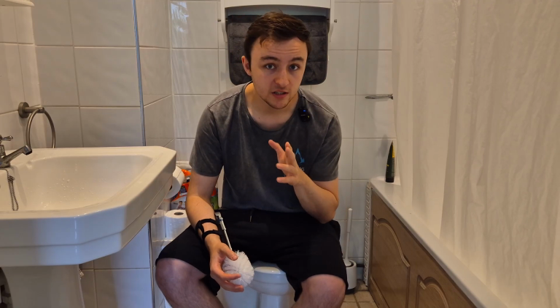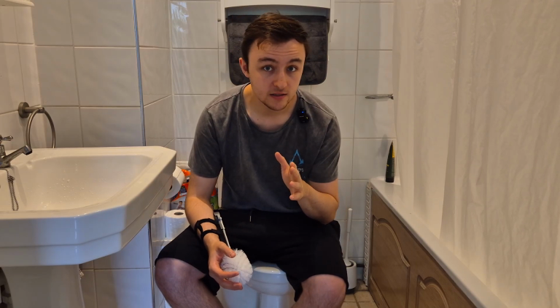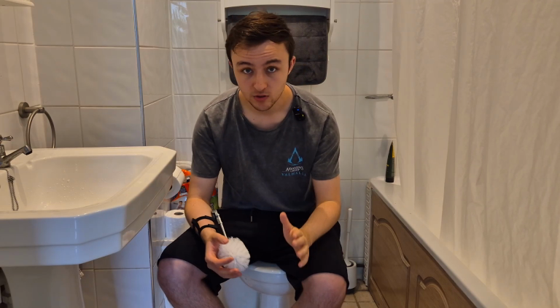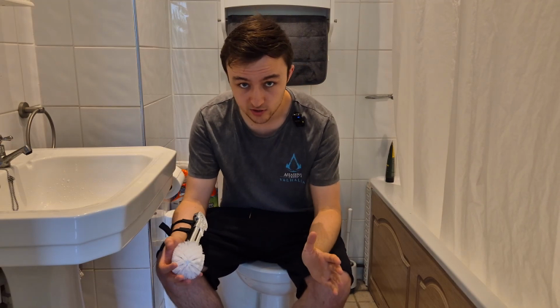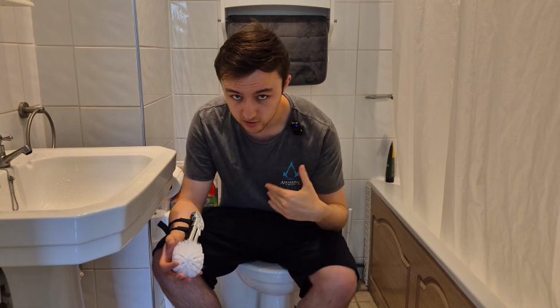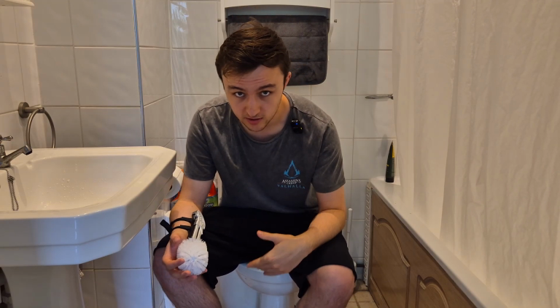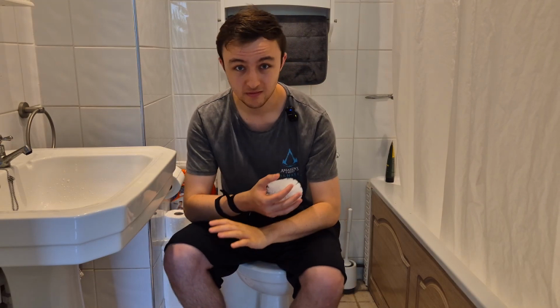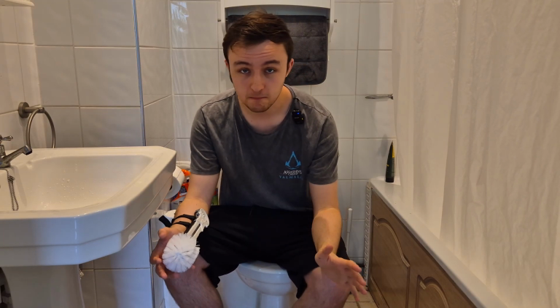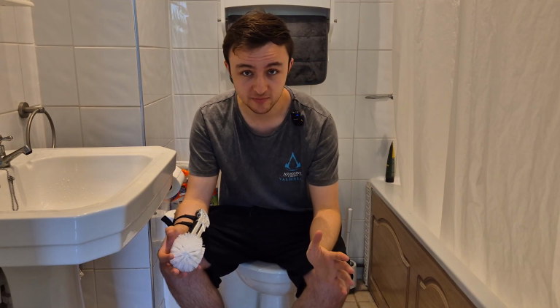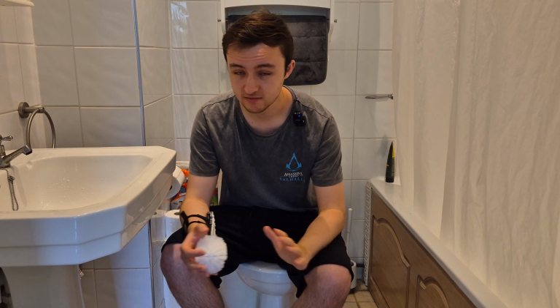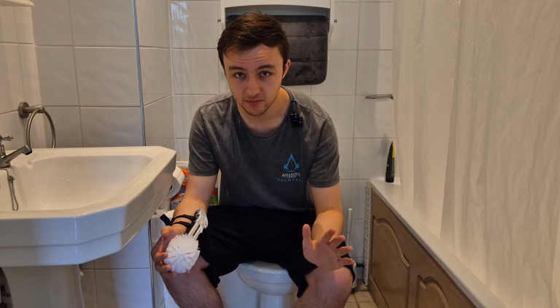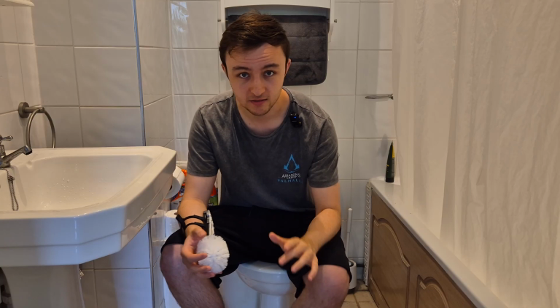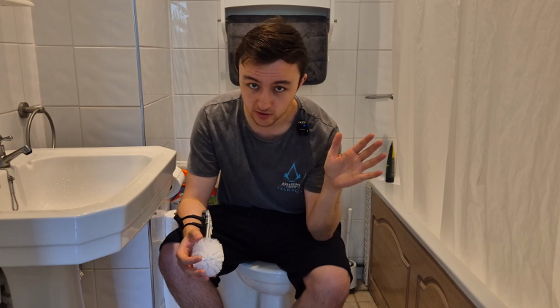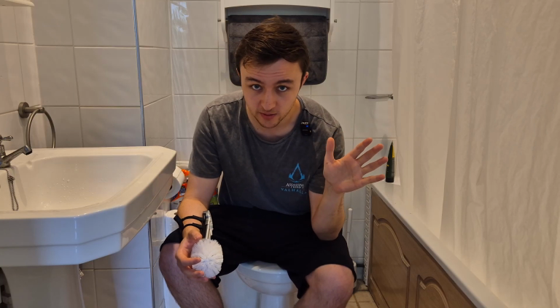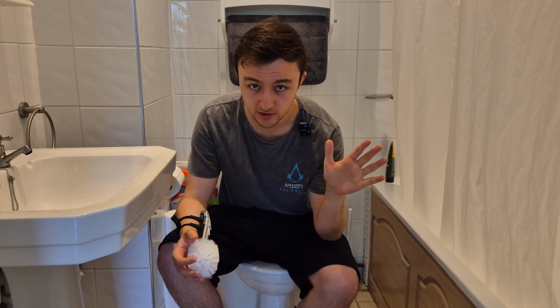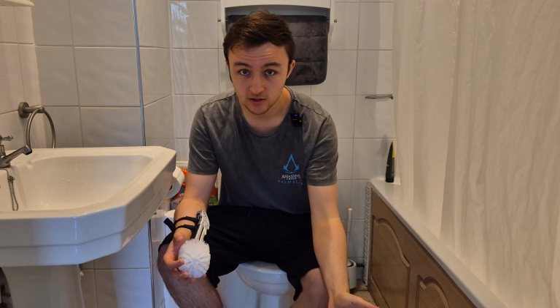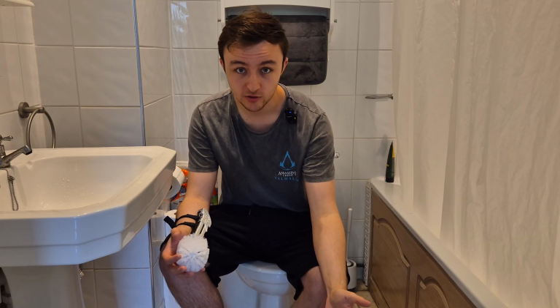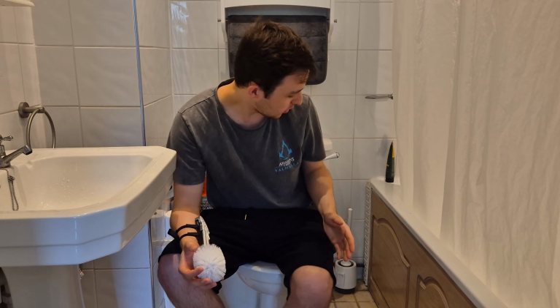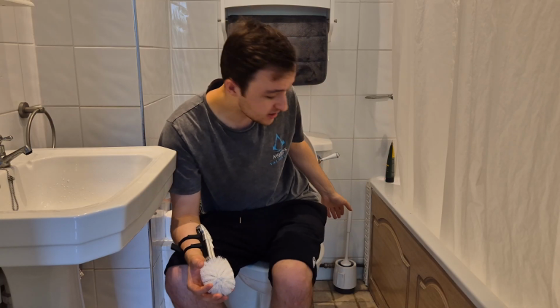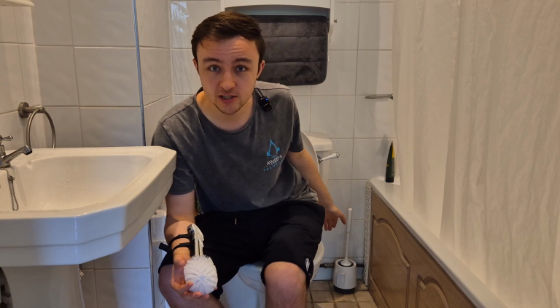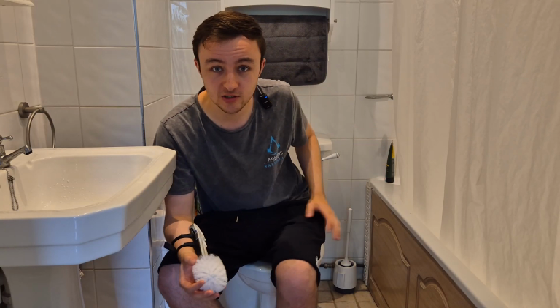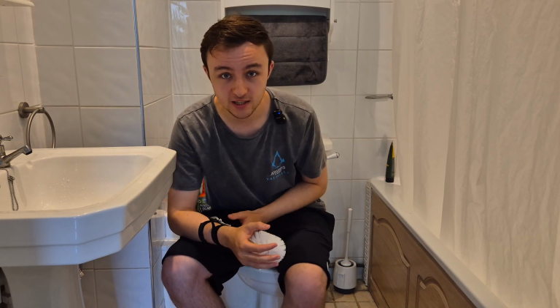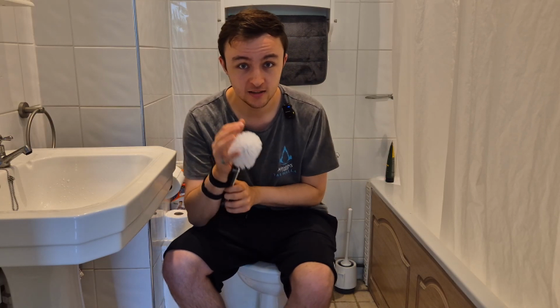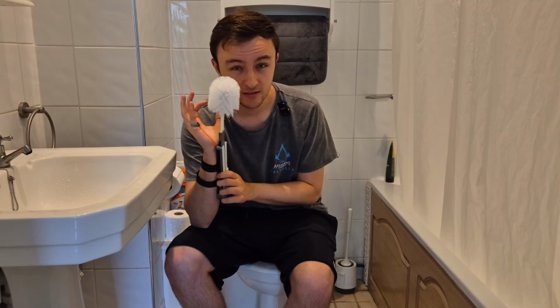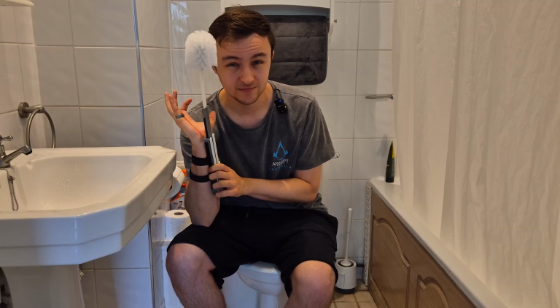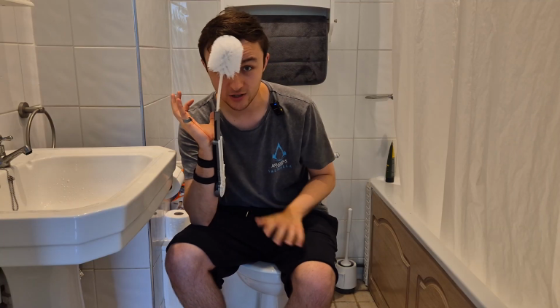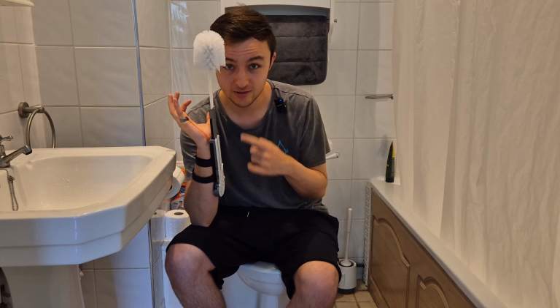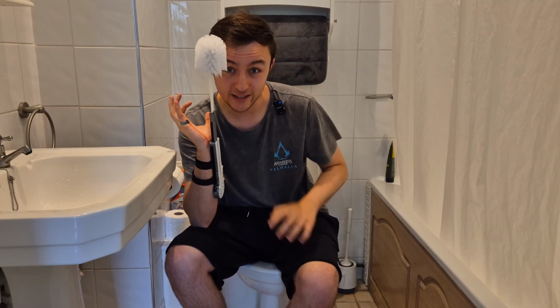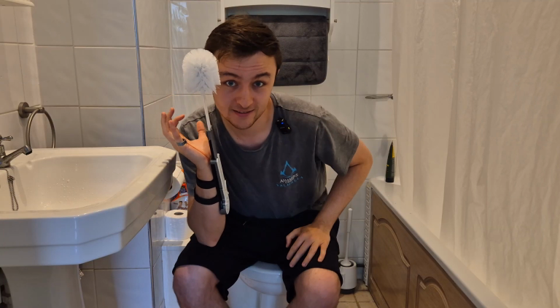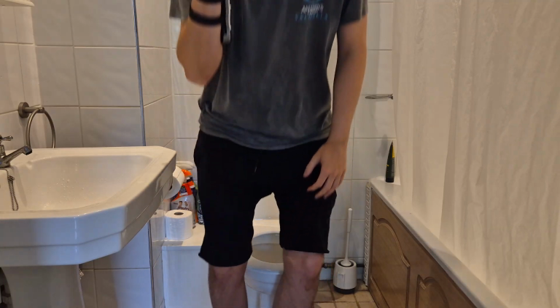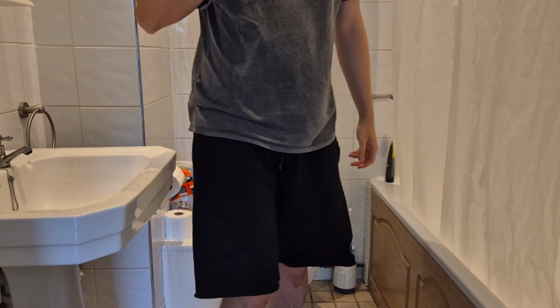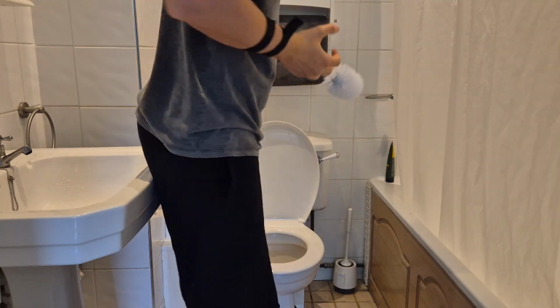Imagine this: you've just finished on the toilet — massive mess, nightmare — and you've got guests coming over. What are you going to do? Waste time reaching over to grab this guy? No. You want this — quick and easy.